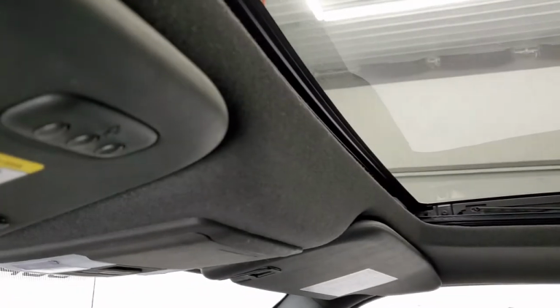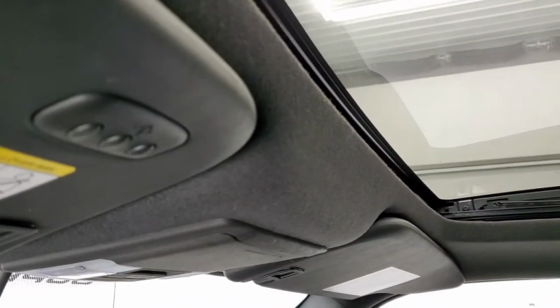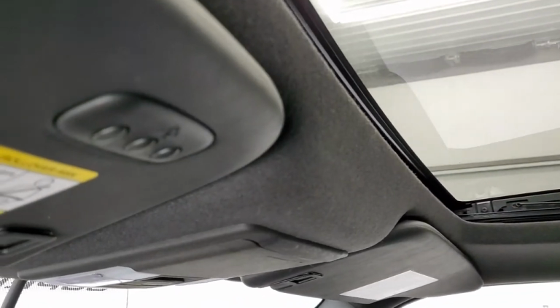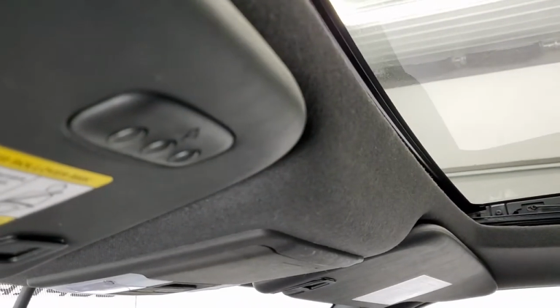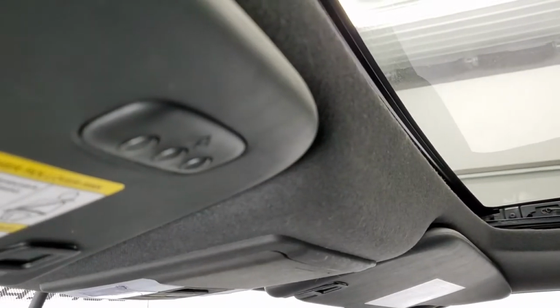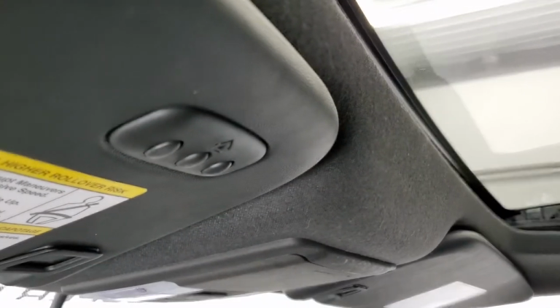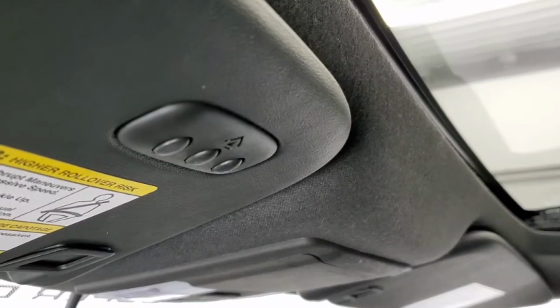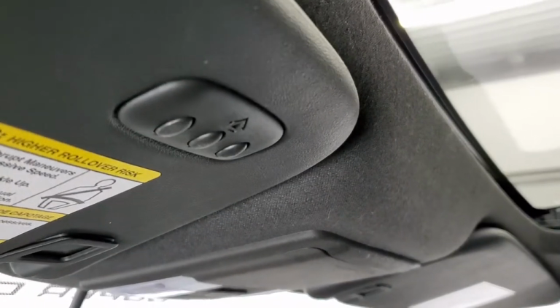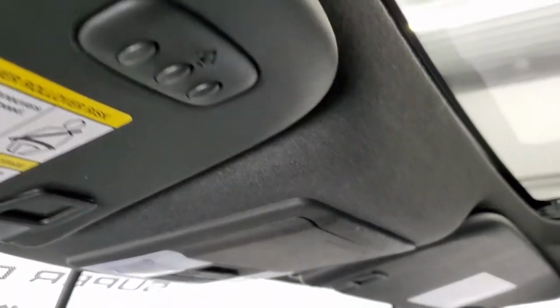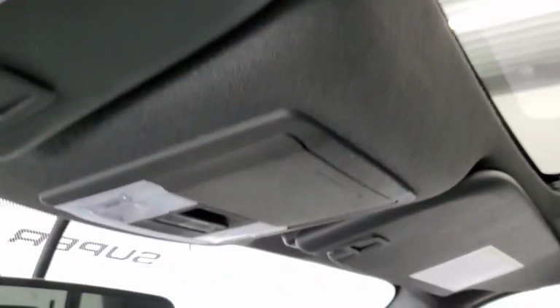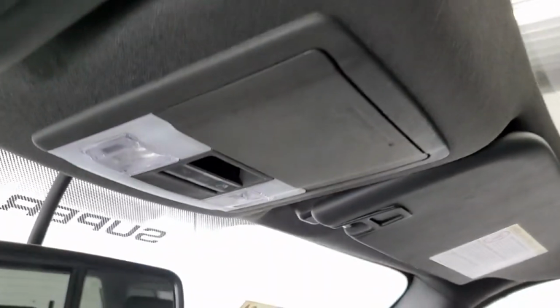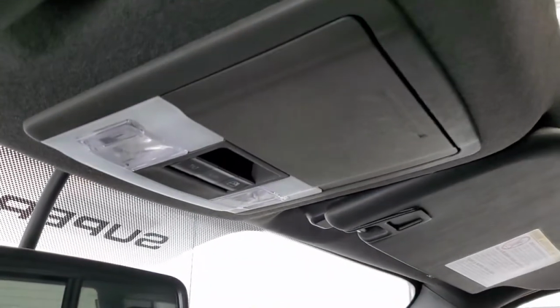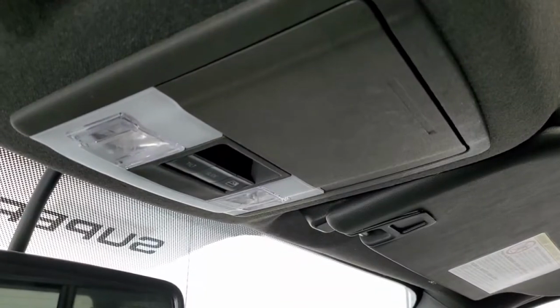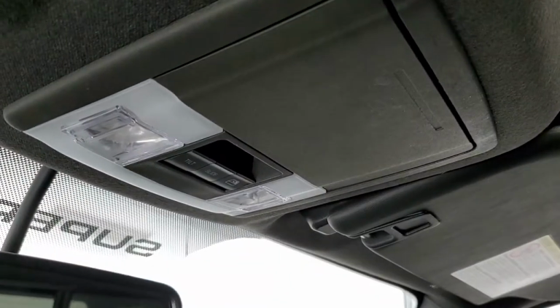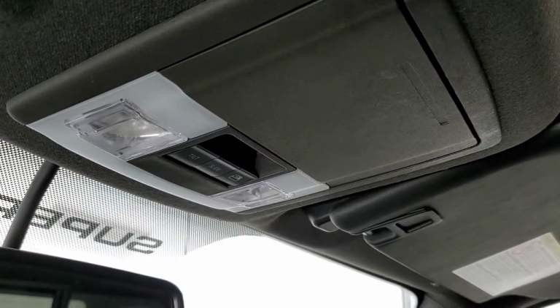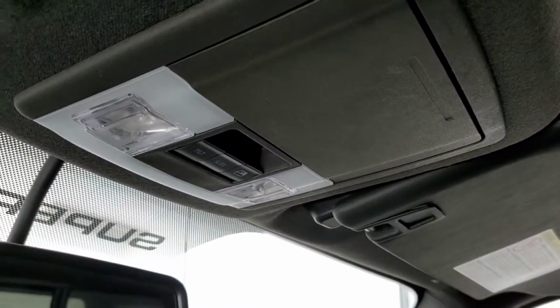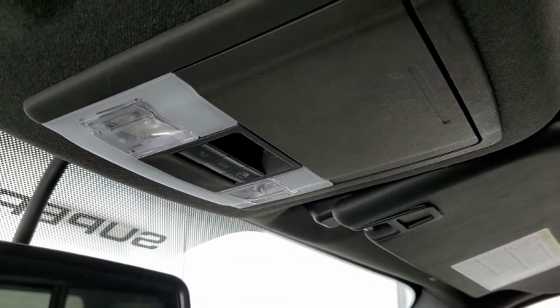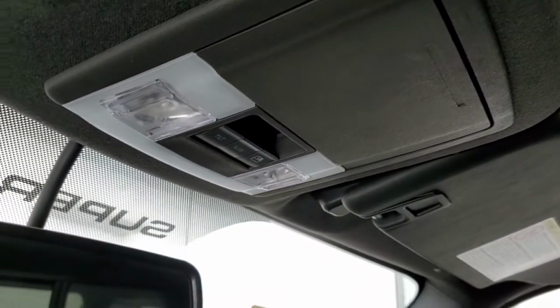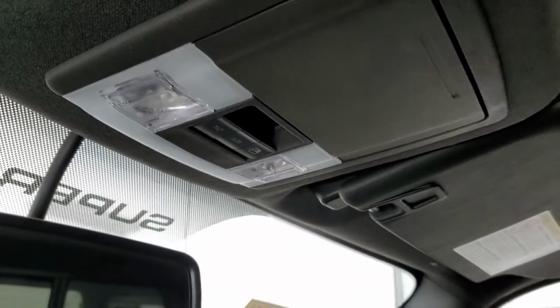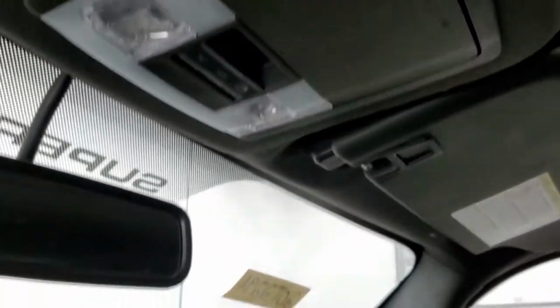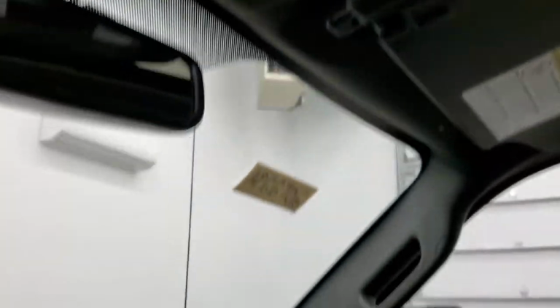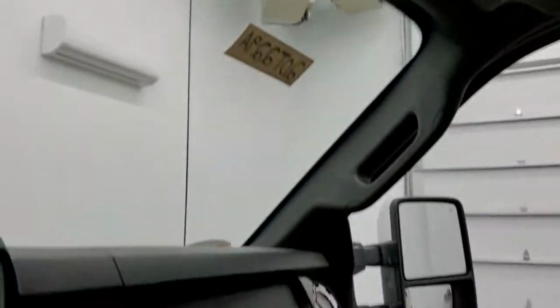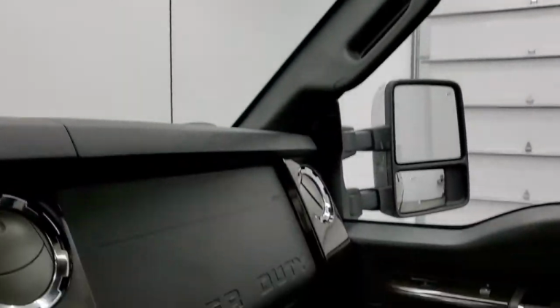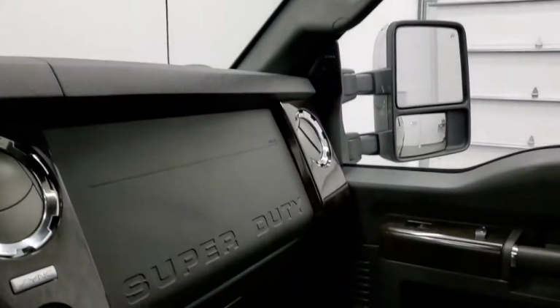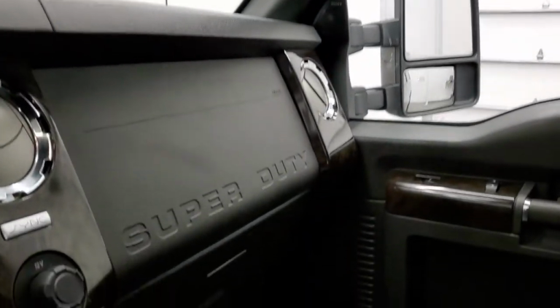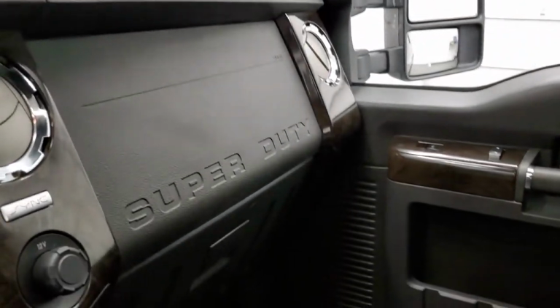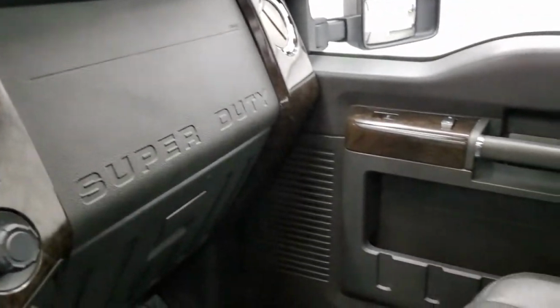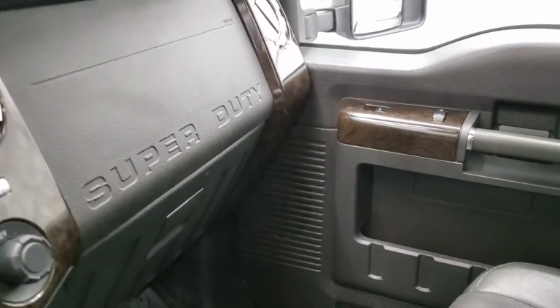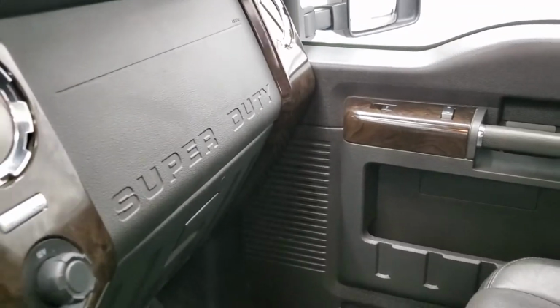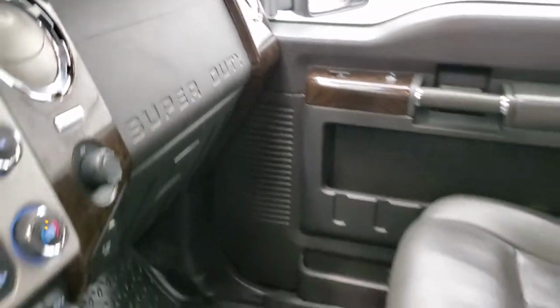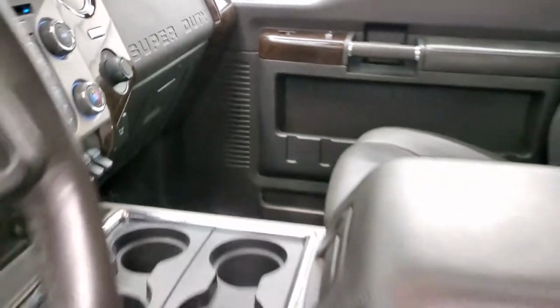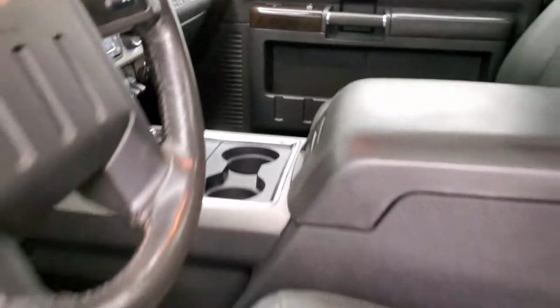It has the HomeLink buttons for your garage door, security systems, and lane systems. Map lights and your power sliding rear window buttons are up top. We'll take a quick look at the back seats and then start it up and check out under the hood.